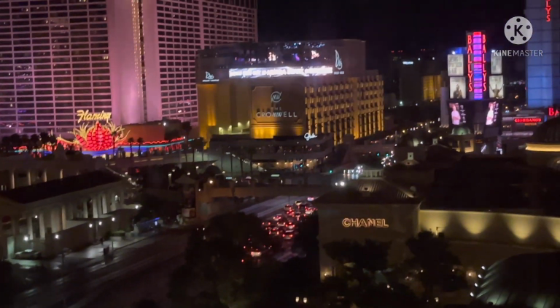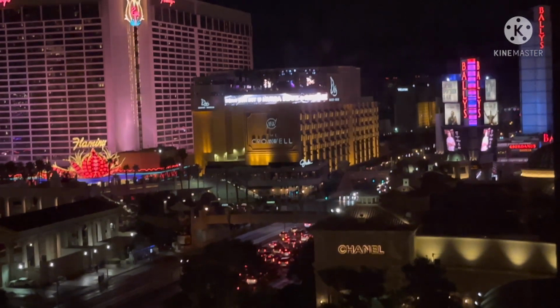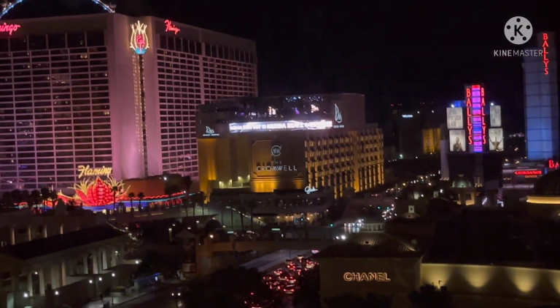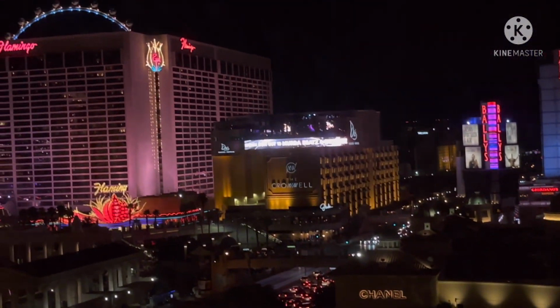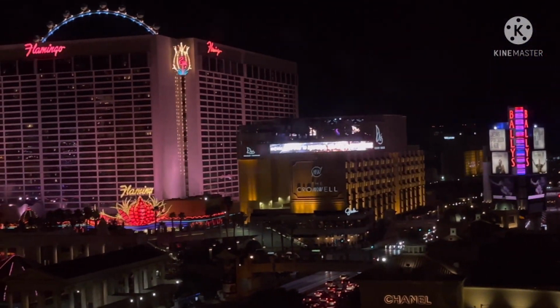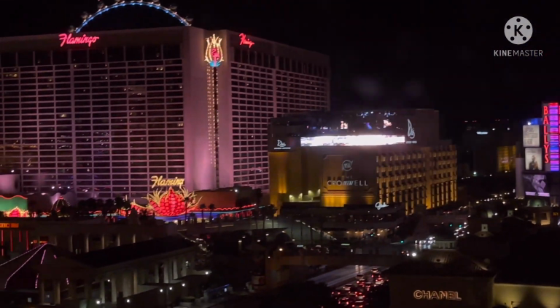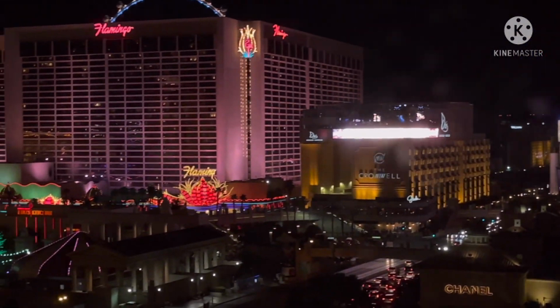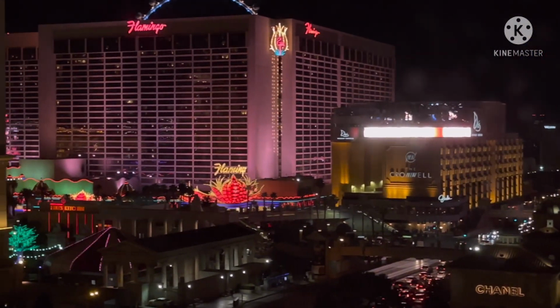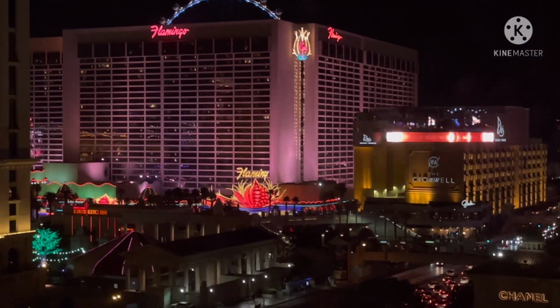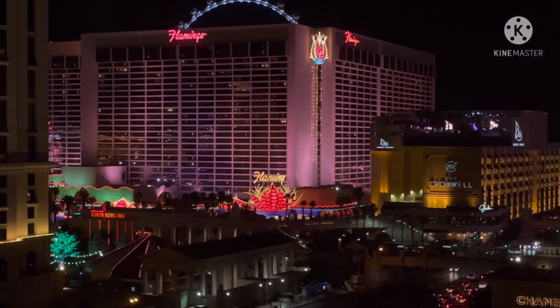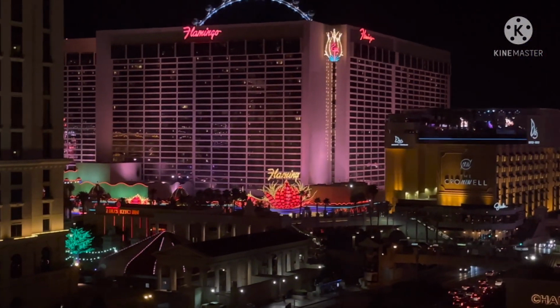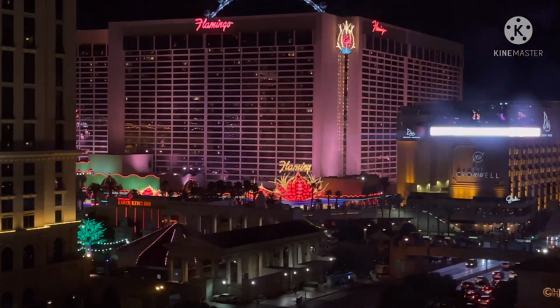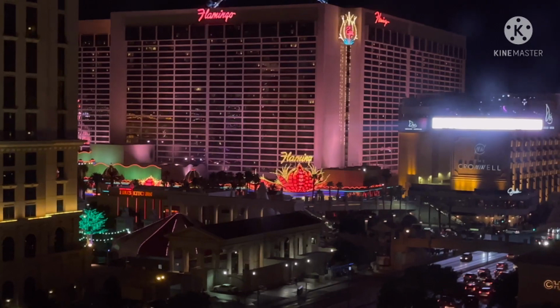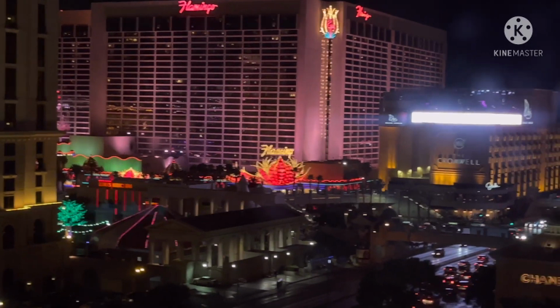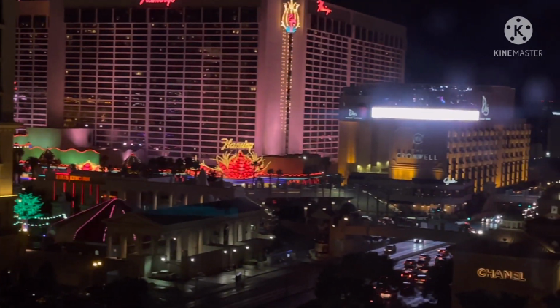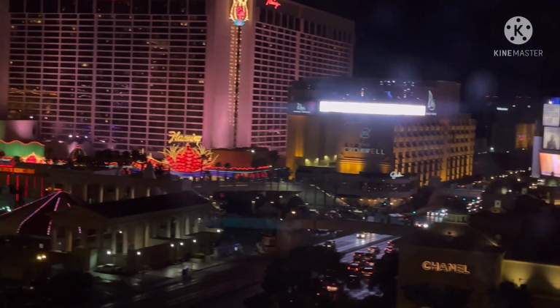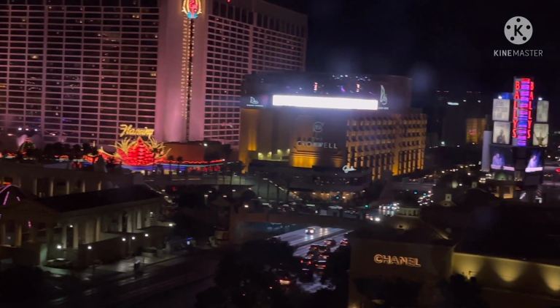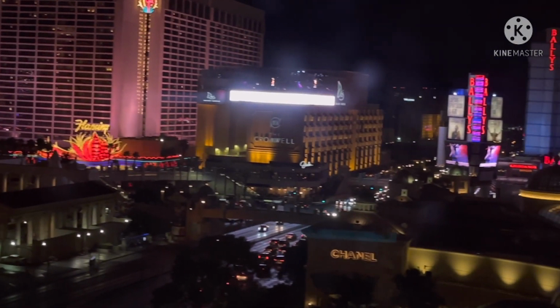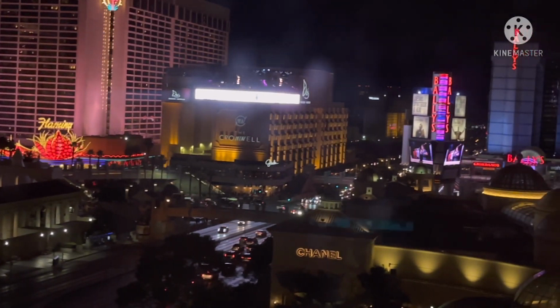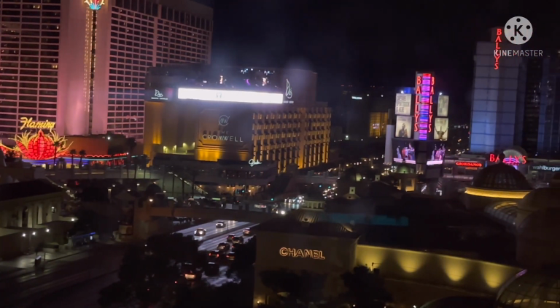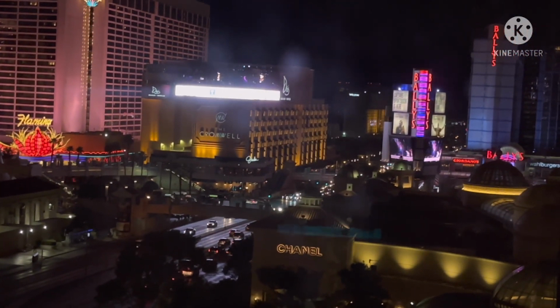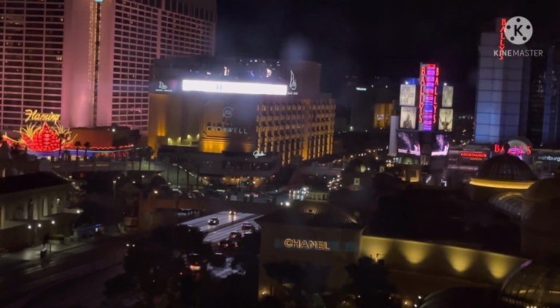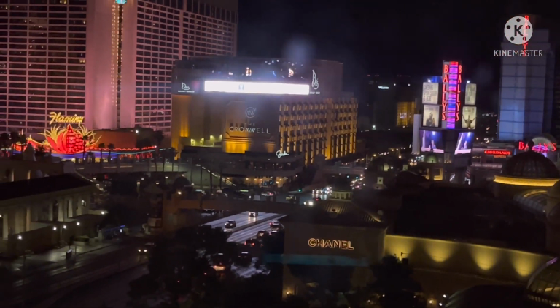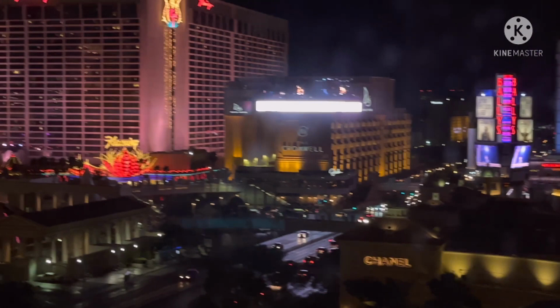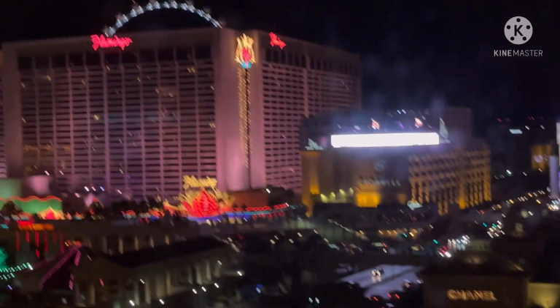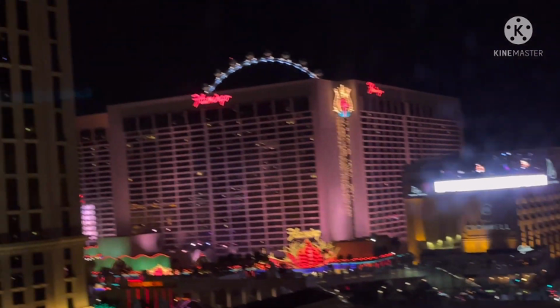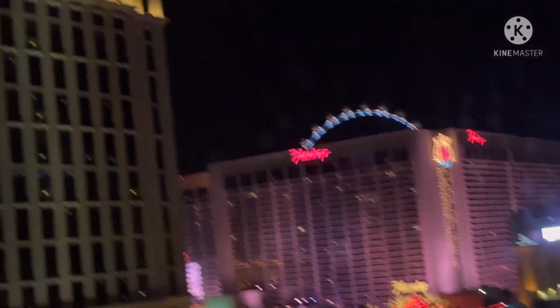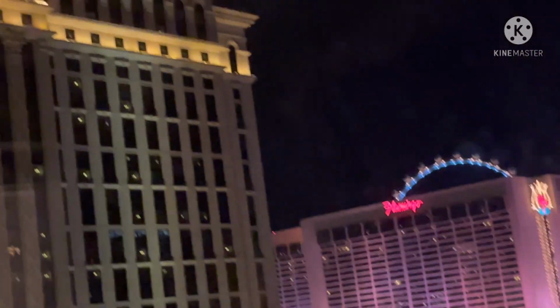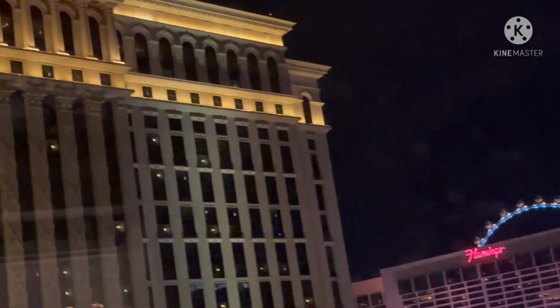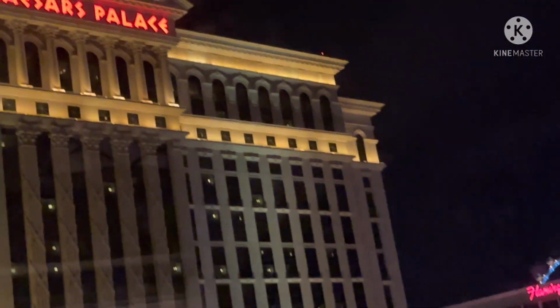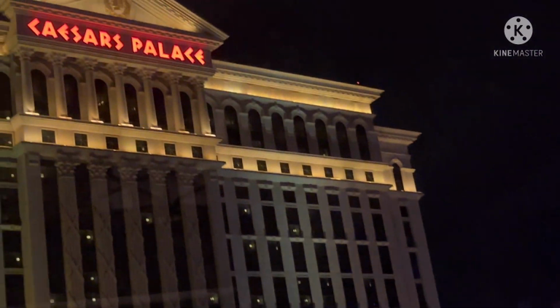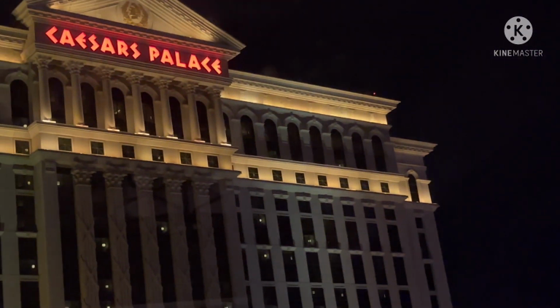Look at this — we have the Flamingo over there, we have Bally's over here, and of course we have Caesar's Palace over here.